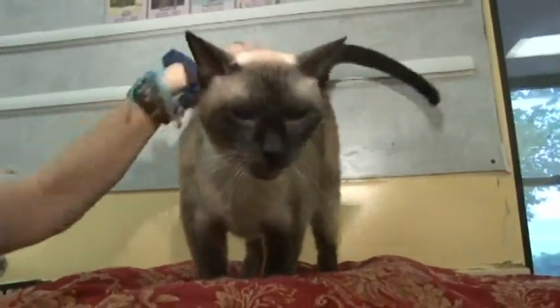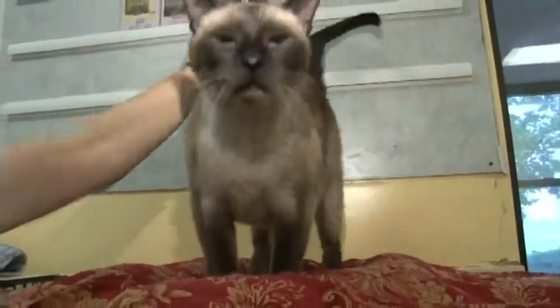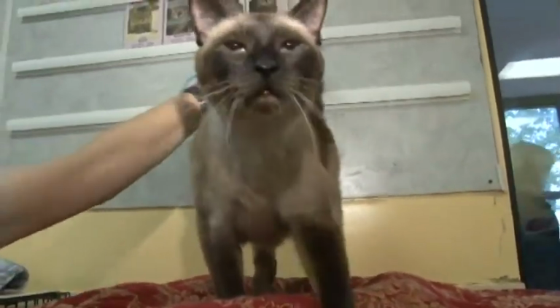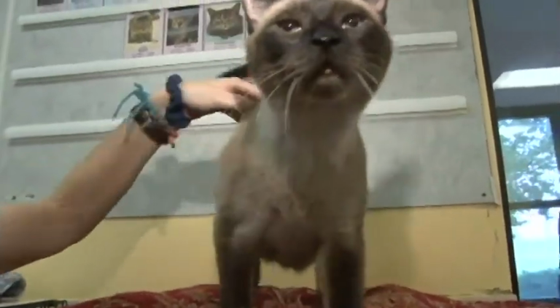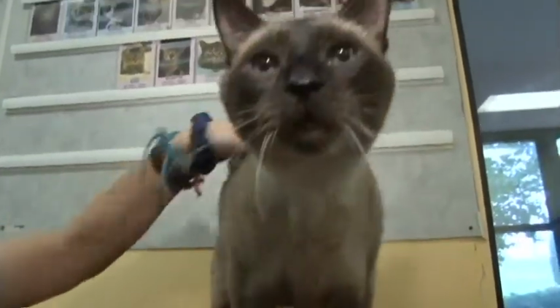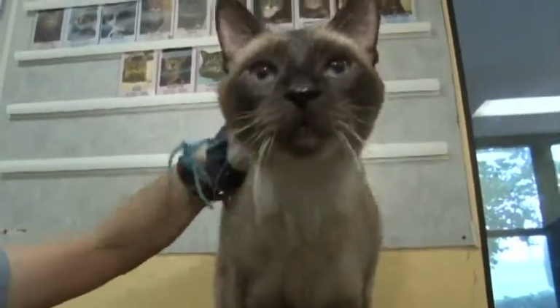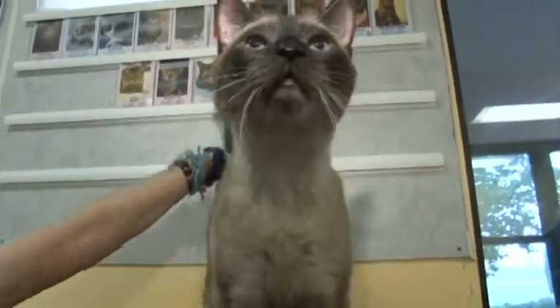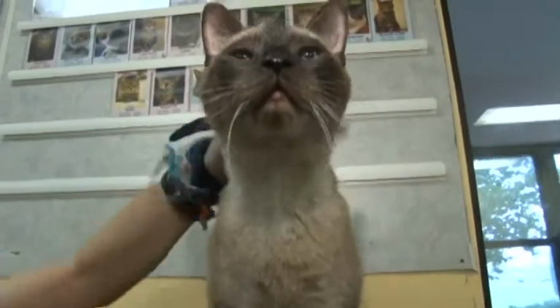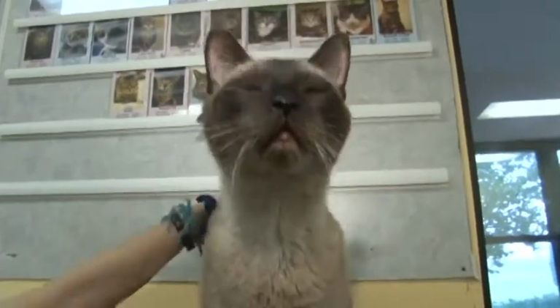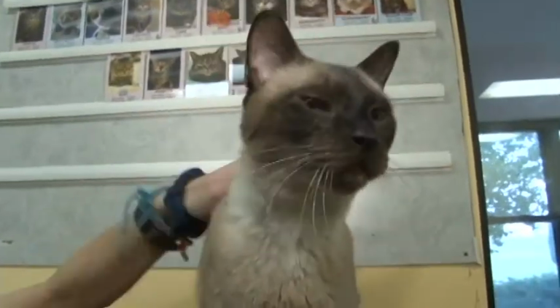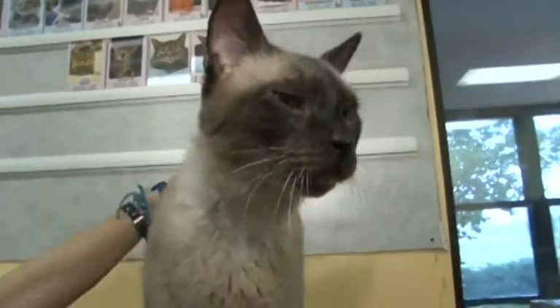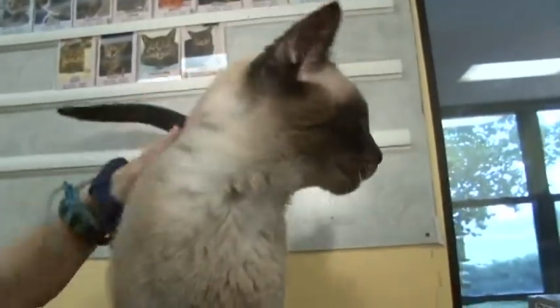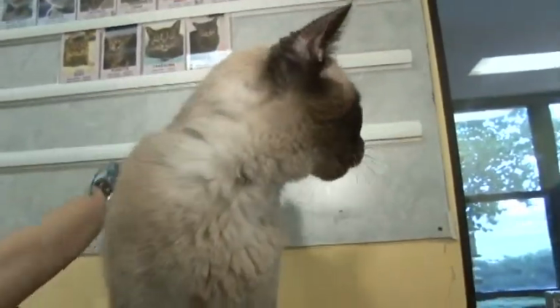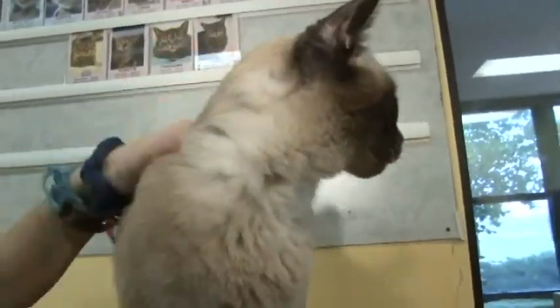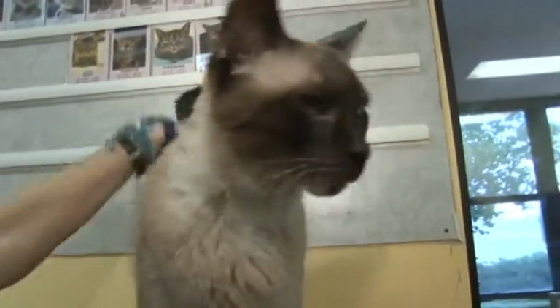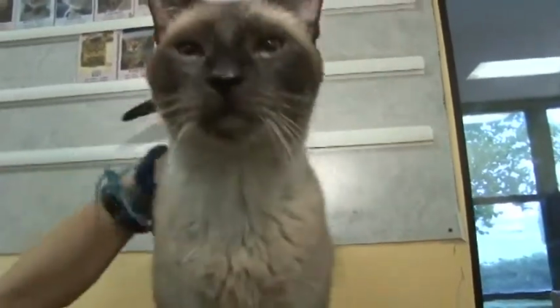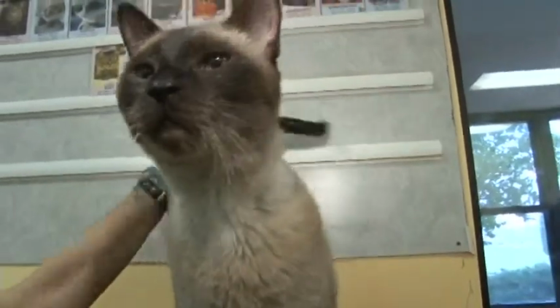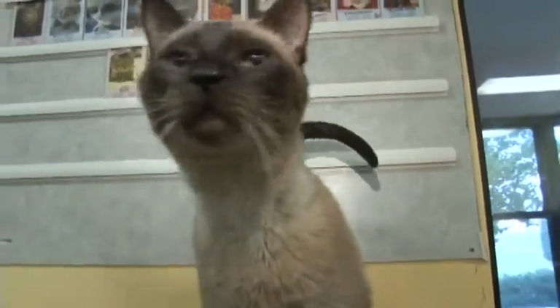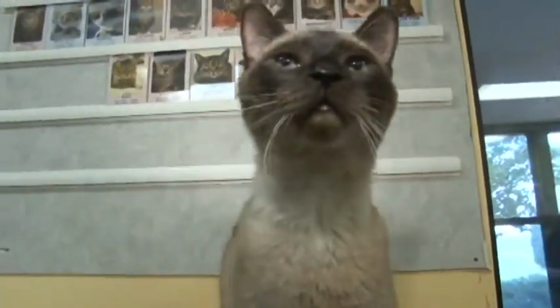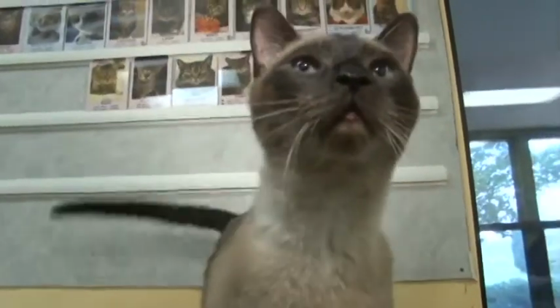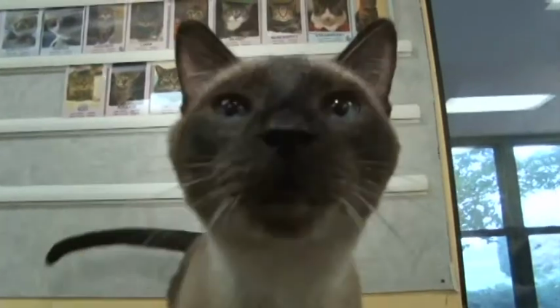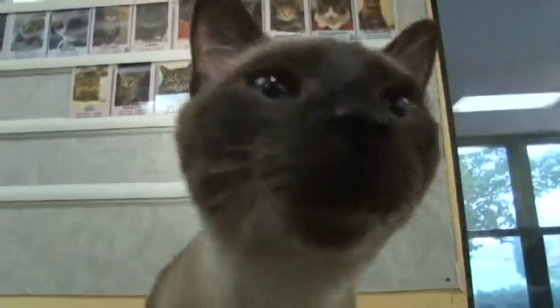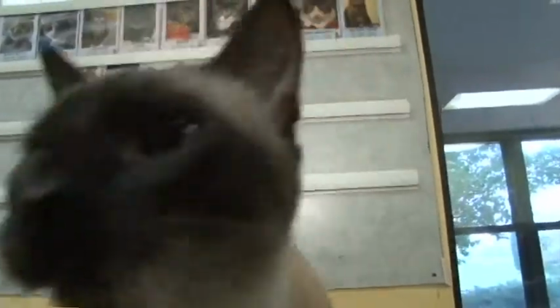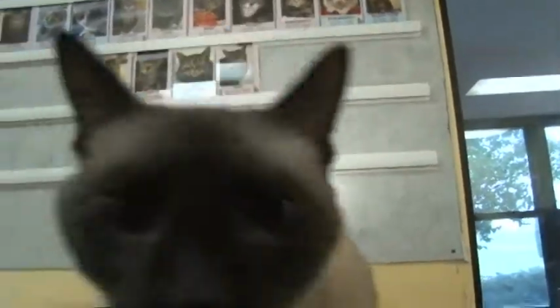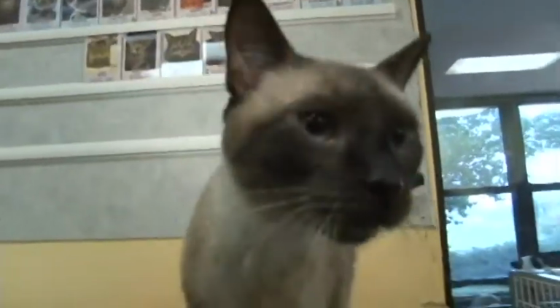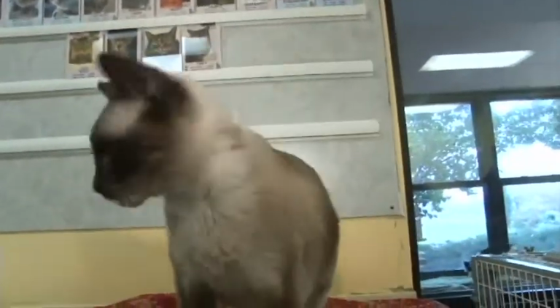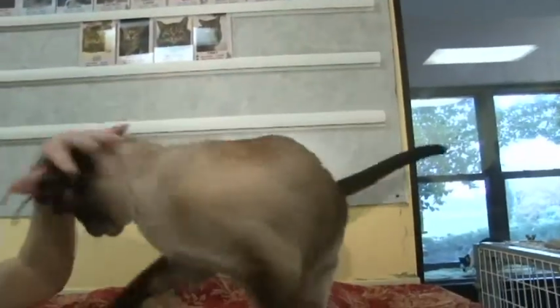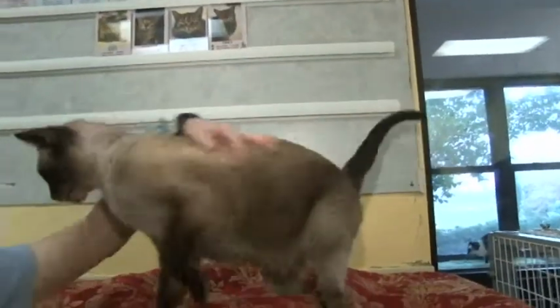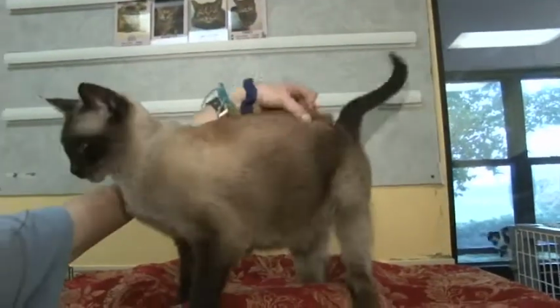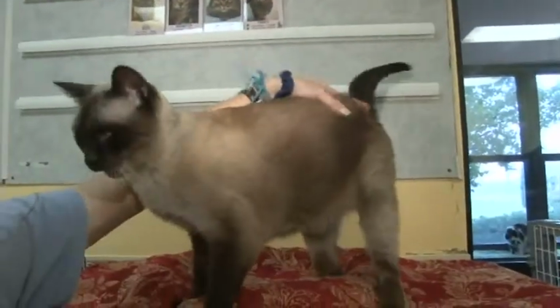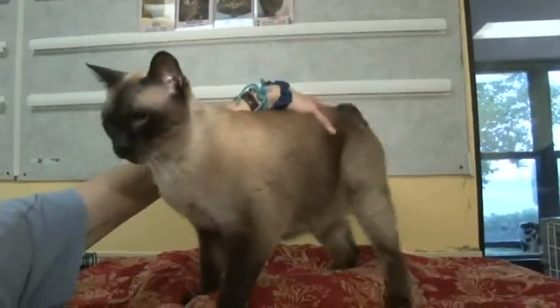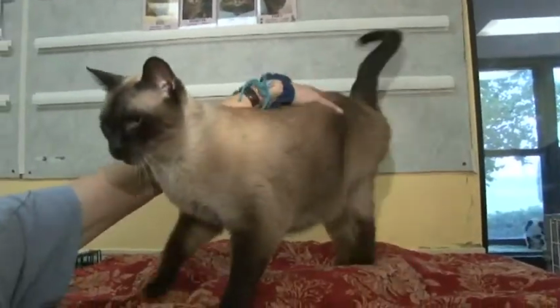He talks all the time. He's going to climb right into the lens, folks. You get a good close-up of that beautiful, beautiful face. And you talk about curious cats — this is Cadillac Jack.